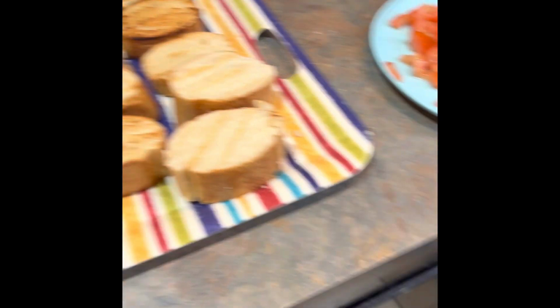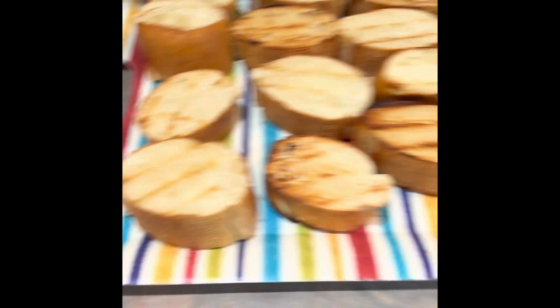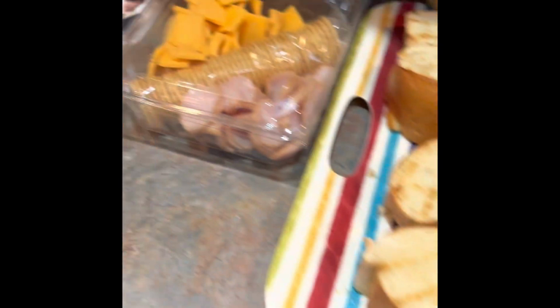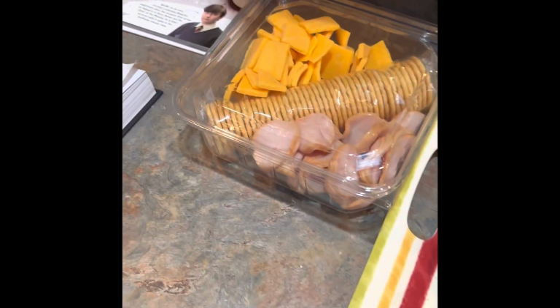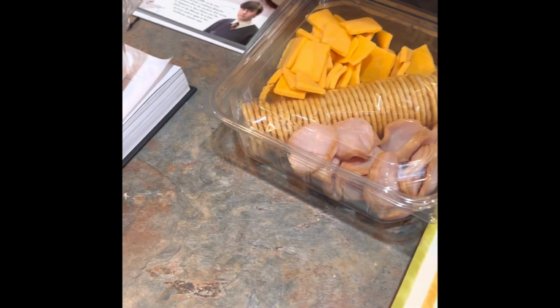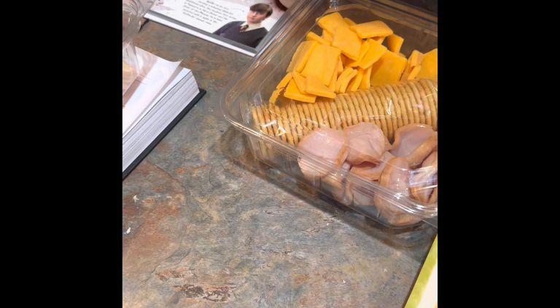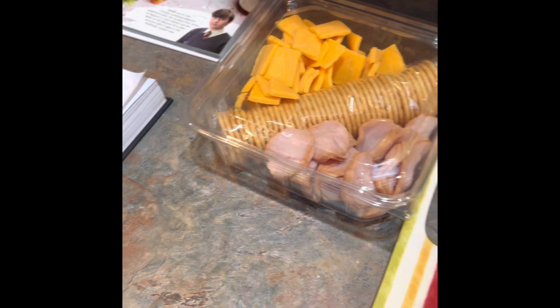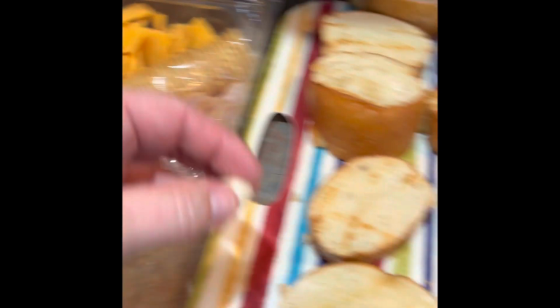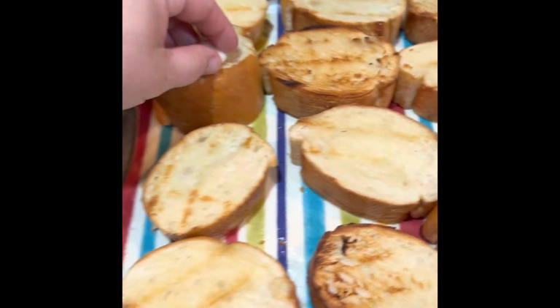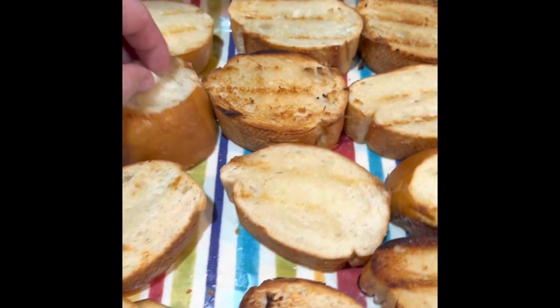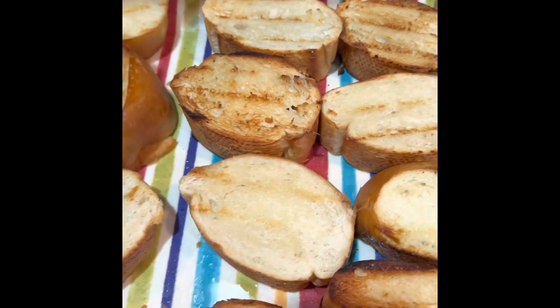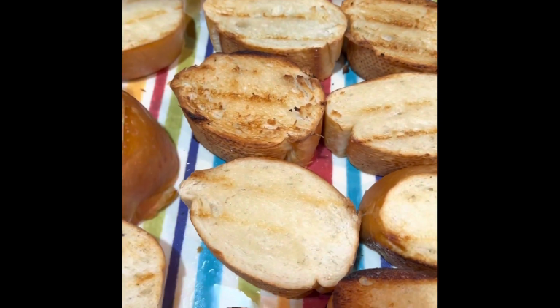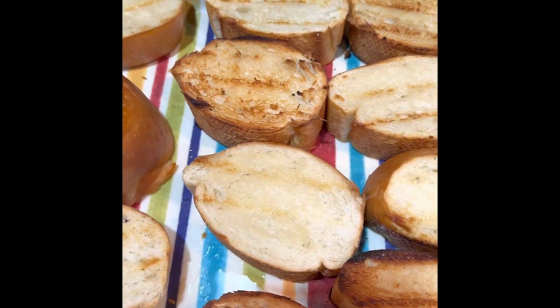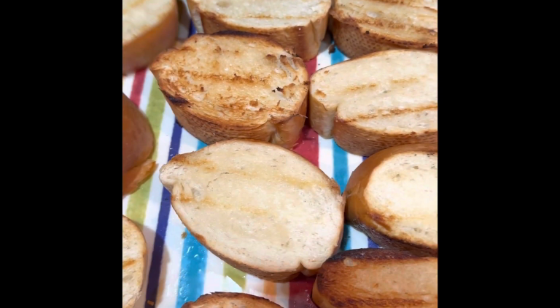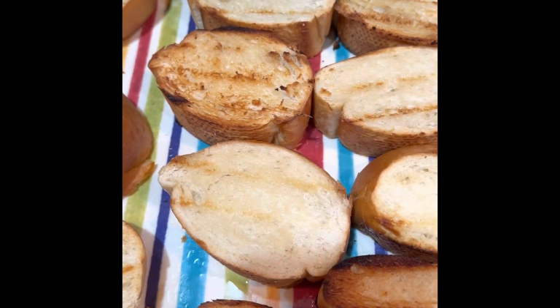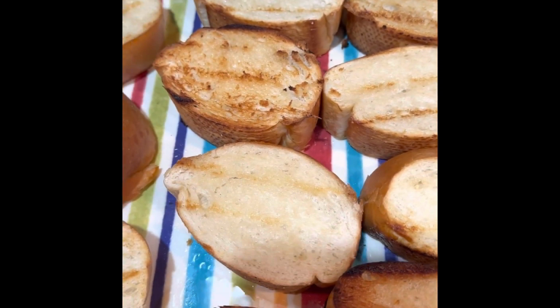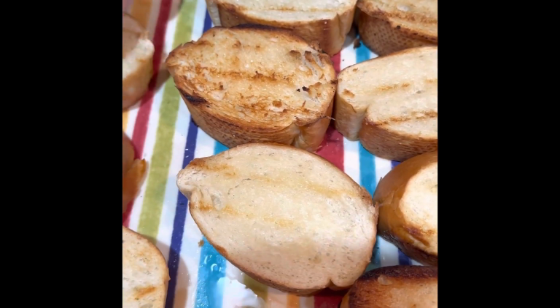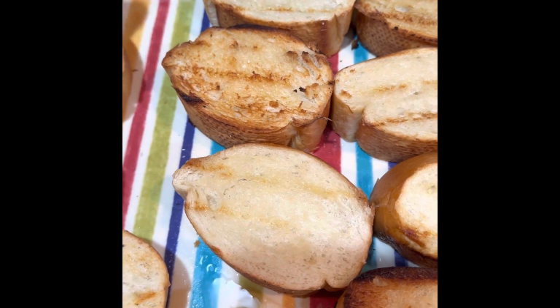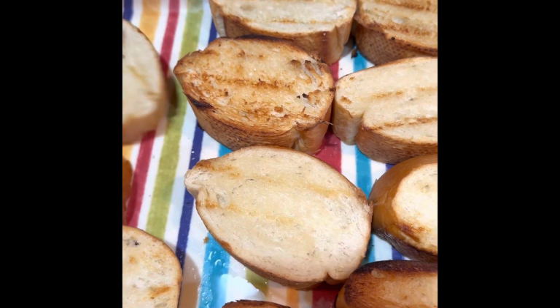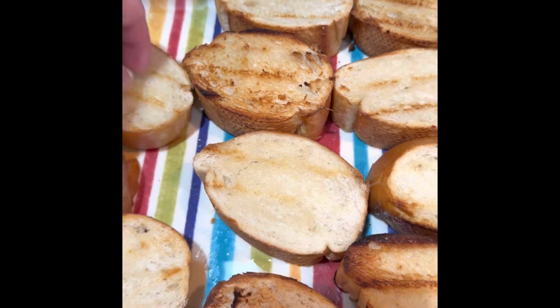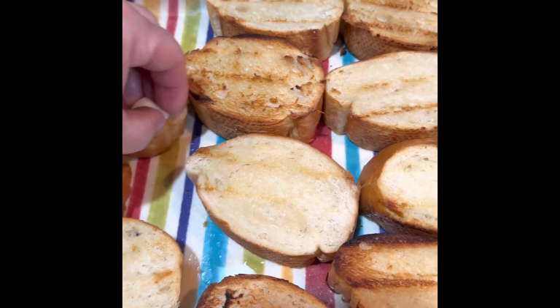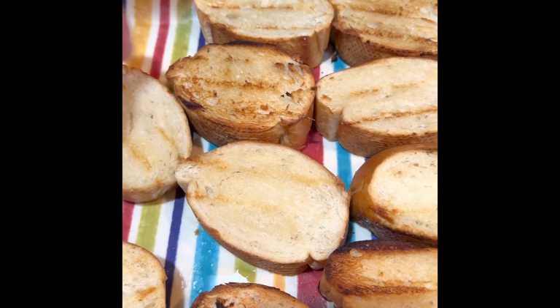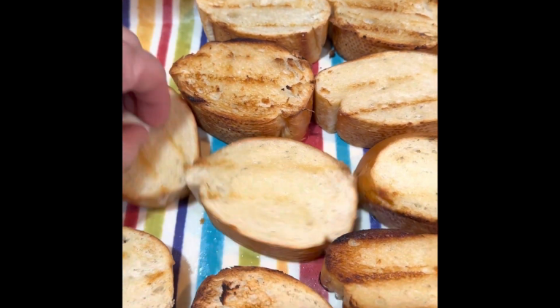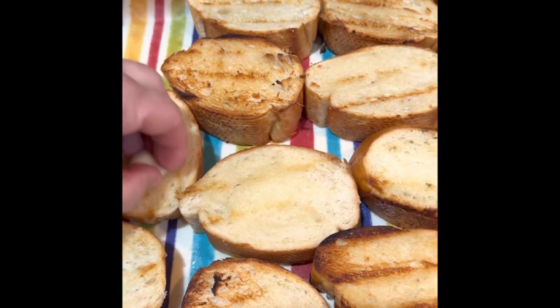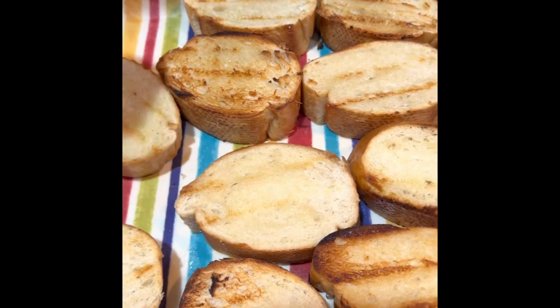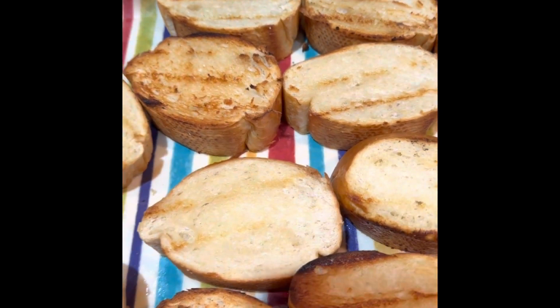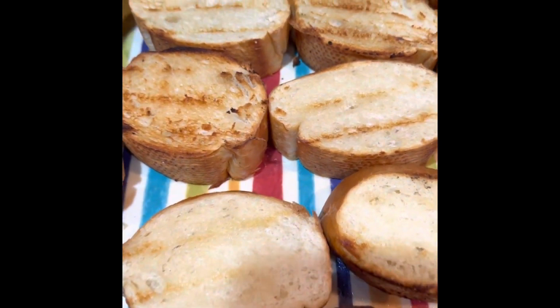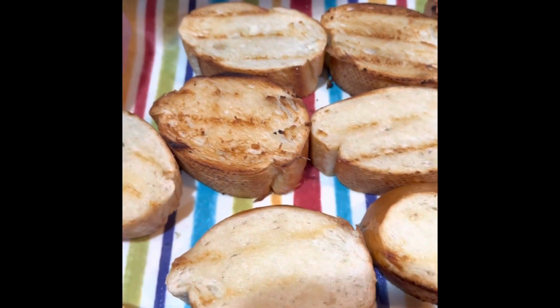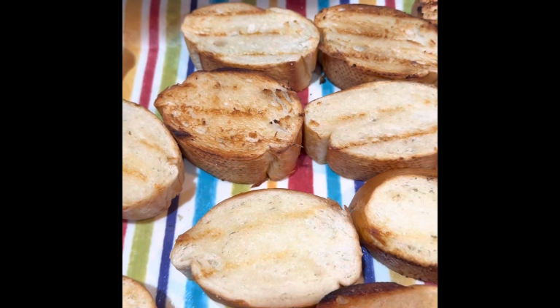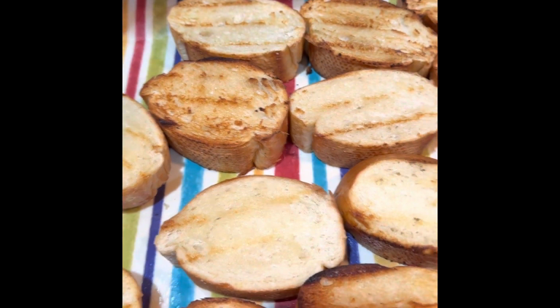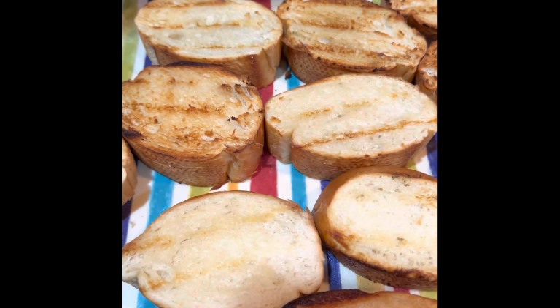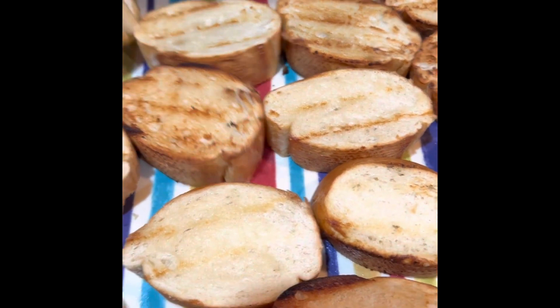We've got some tomatoes, ham, and cheese to put on ours. You can pretty much put anything on it that you want. And that's about it — this is bruschetta on the grill, and it looks delicious!